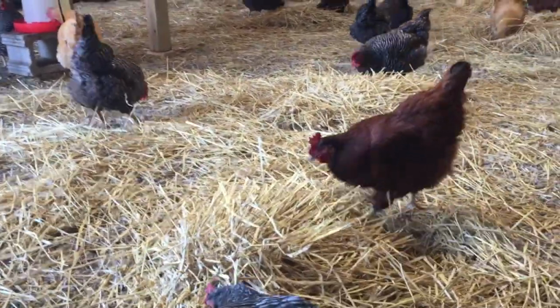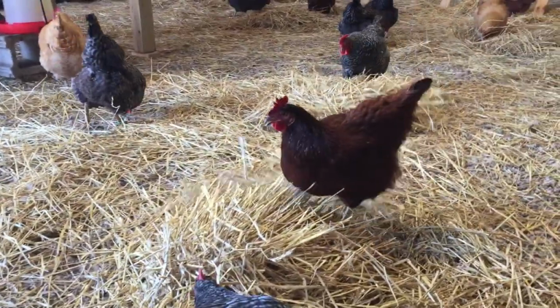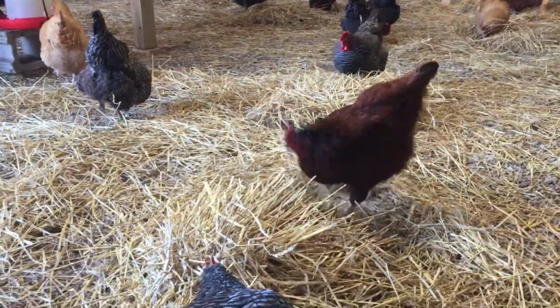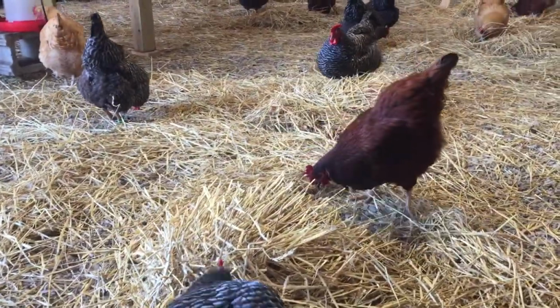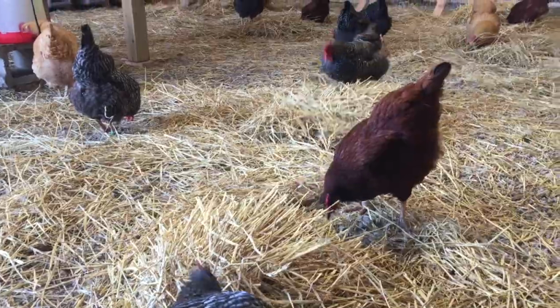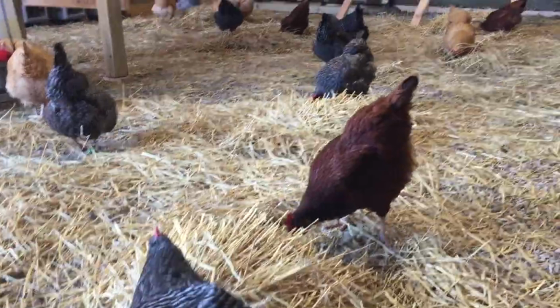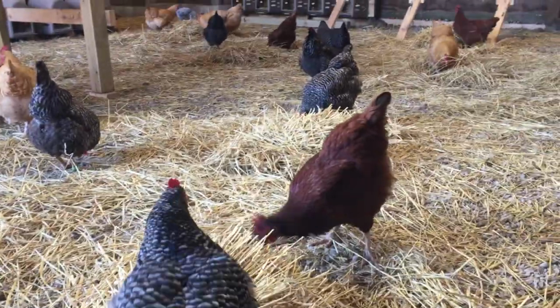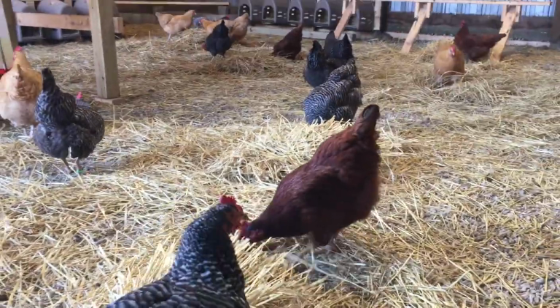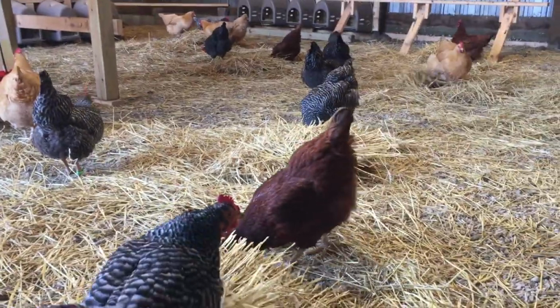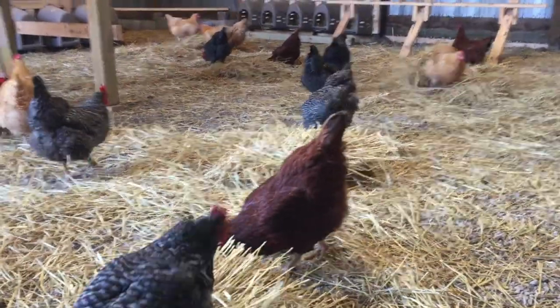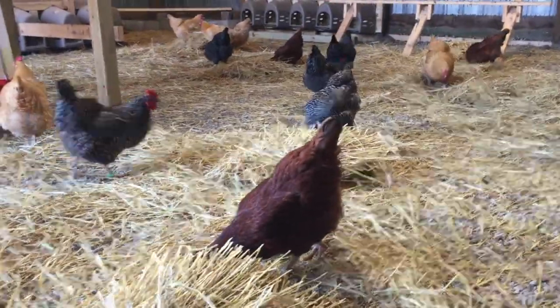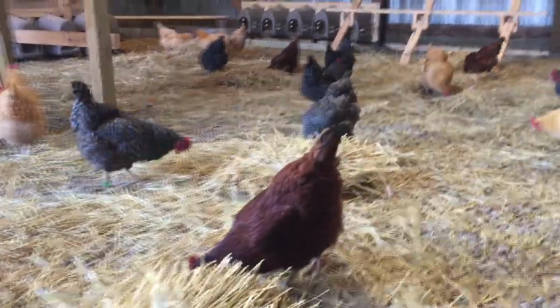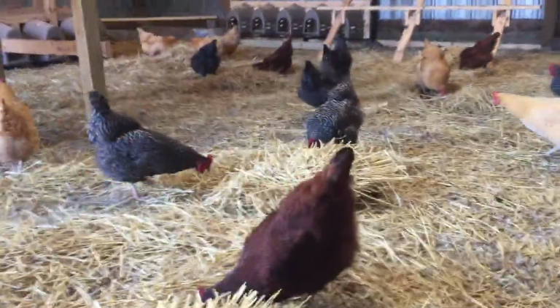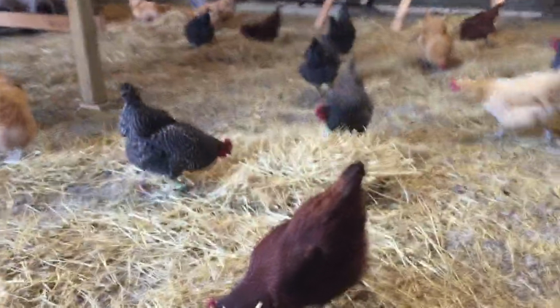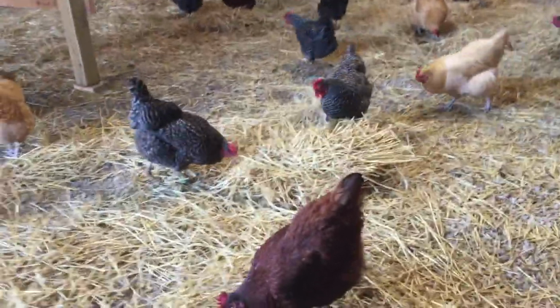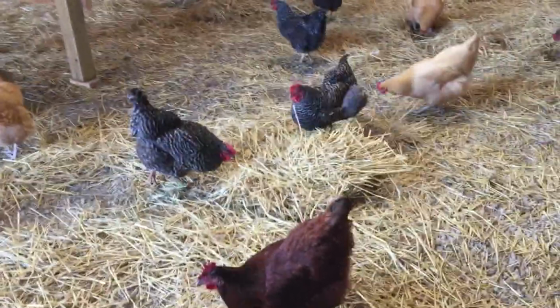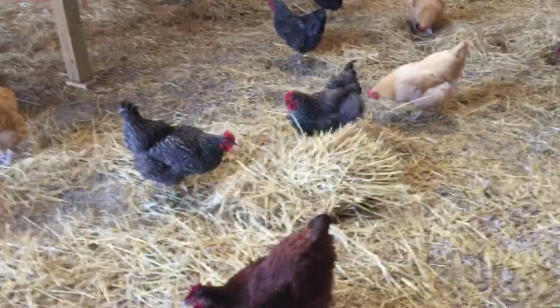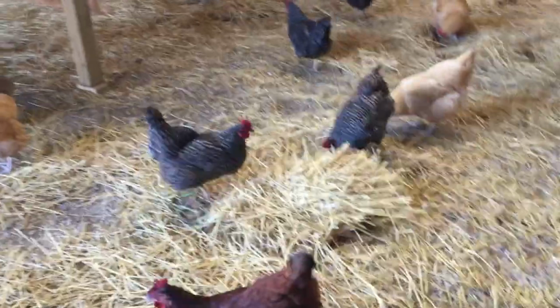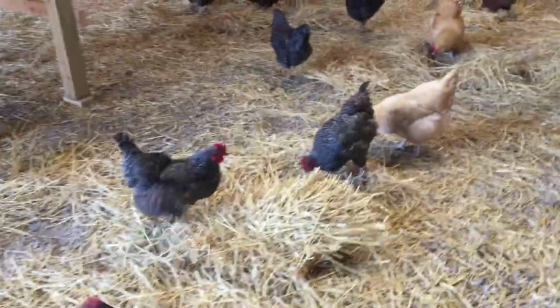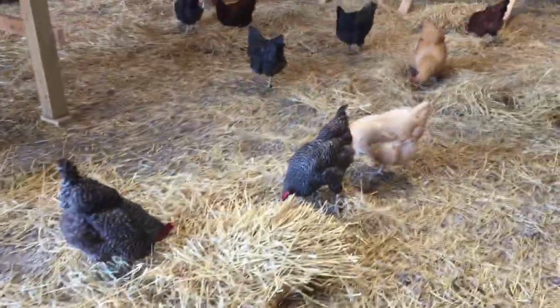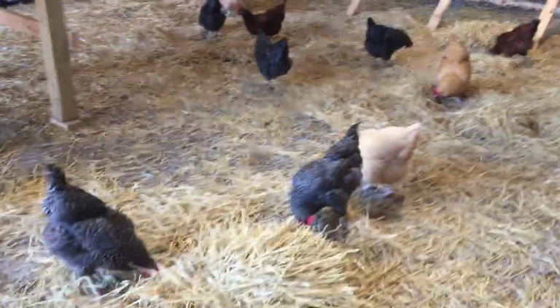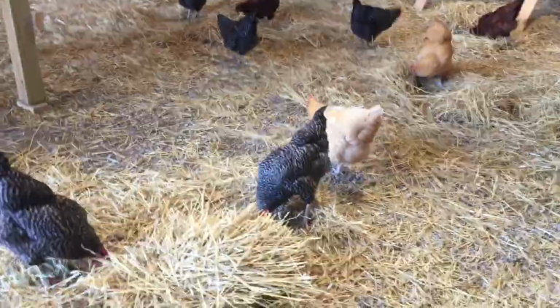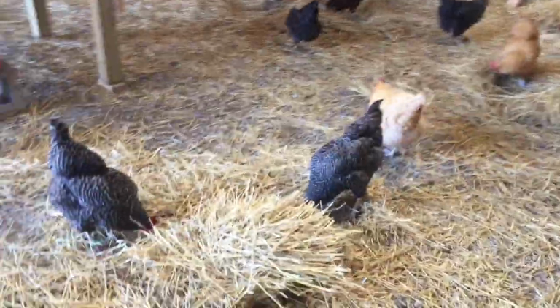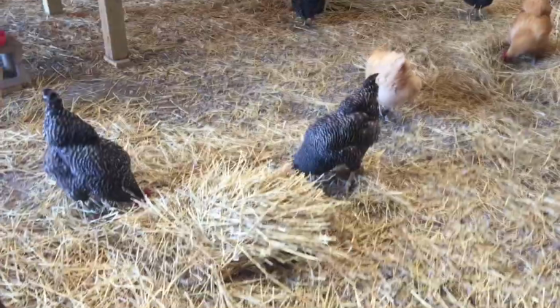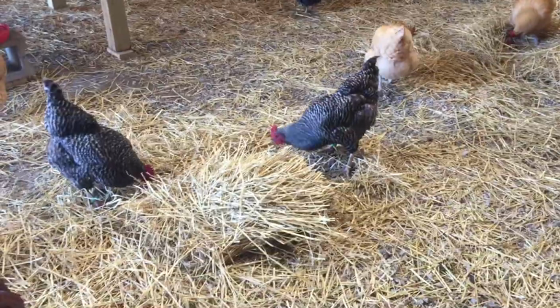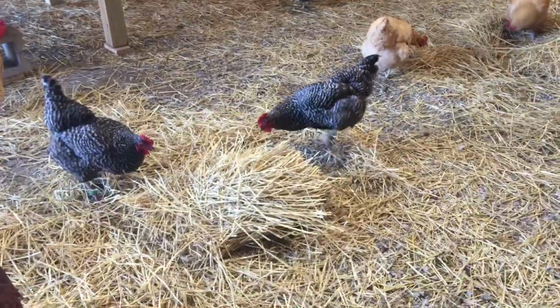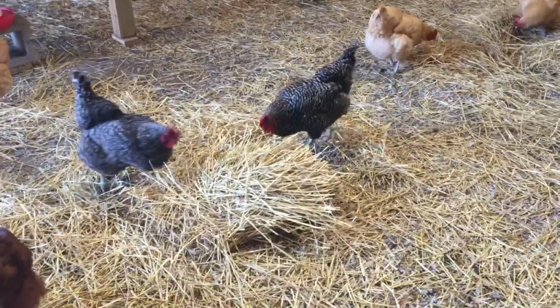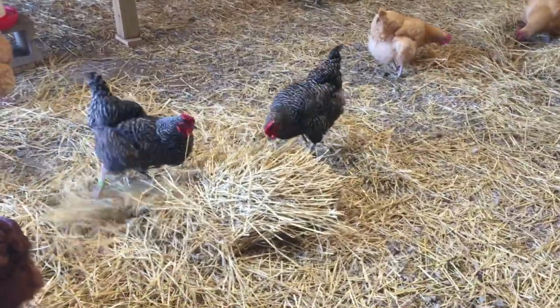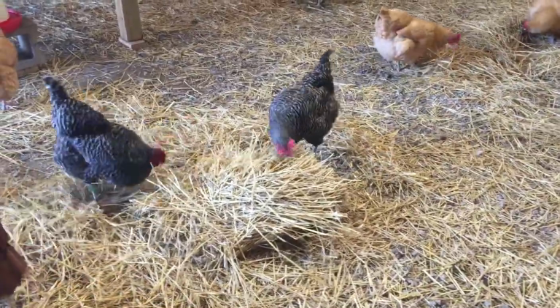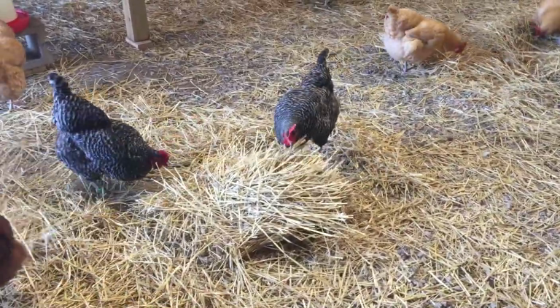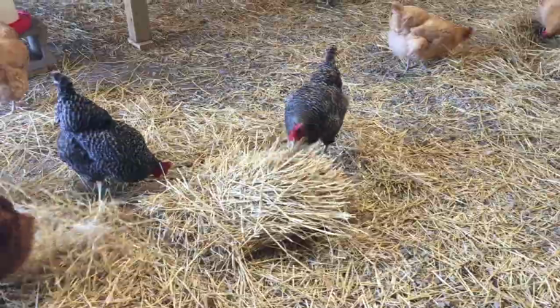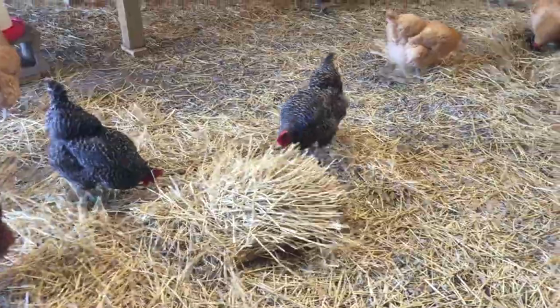What's the best toy? Bring a bale of hay in. You get a bale of hay, spread it around a little bit — I just broke it into chunks. Let the girls go to town.